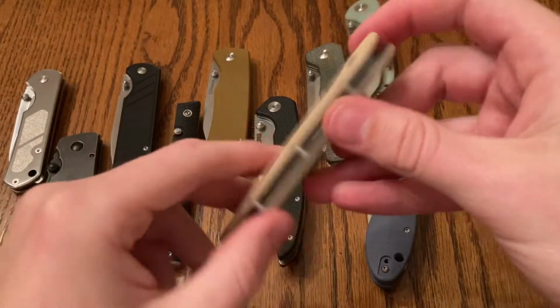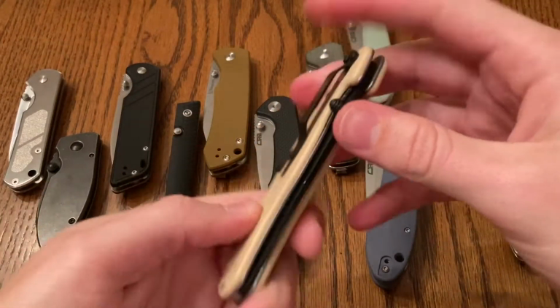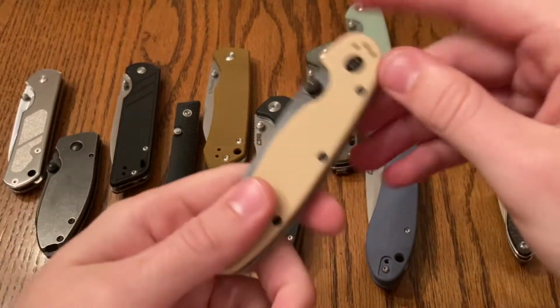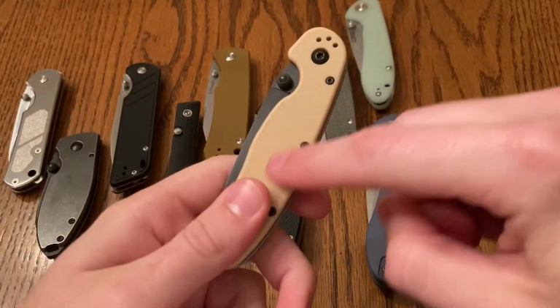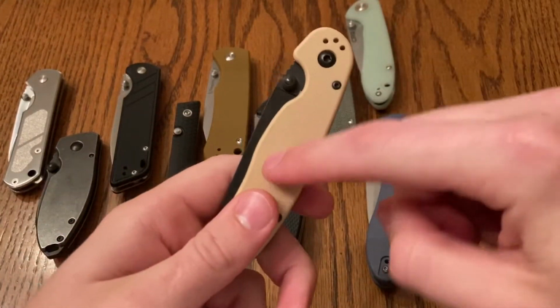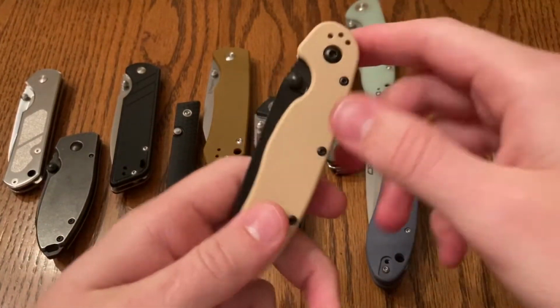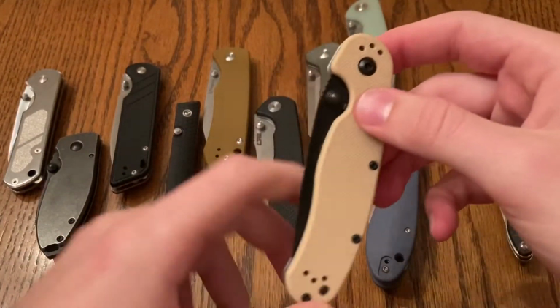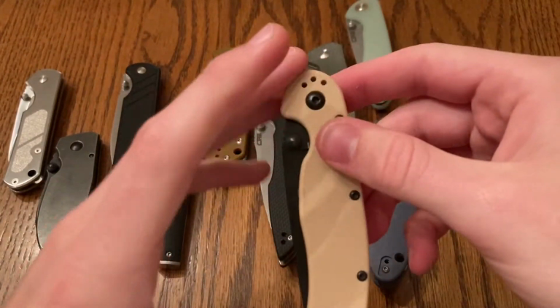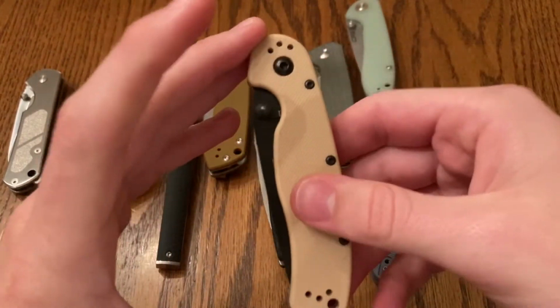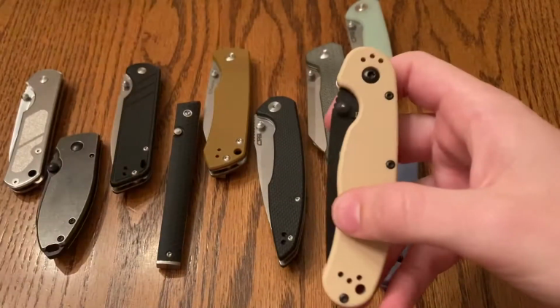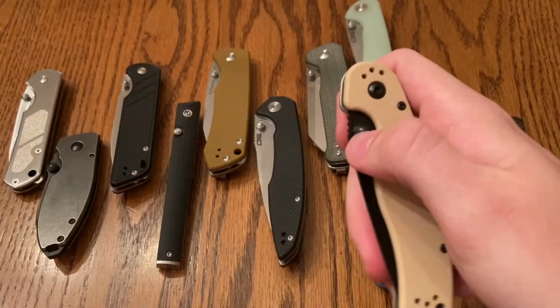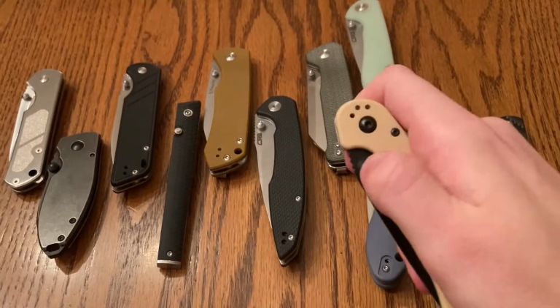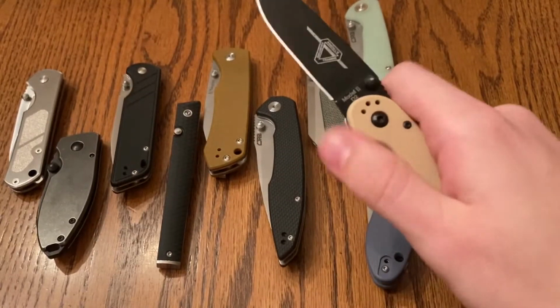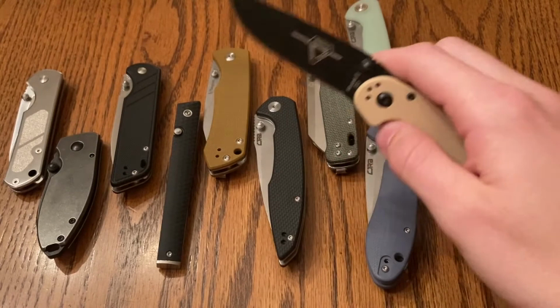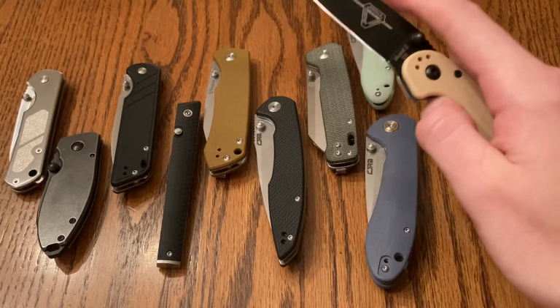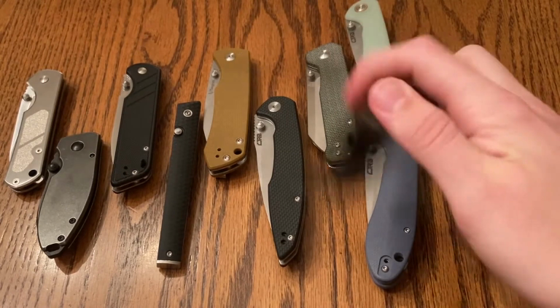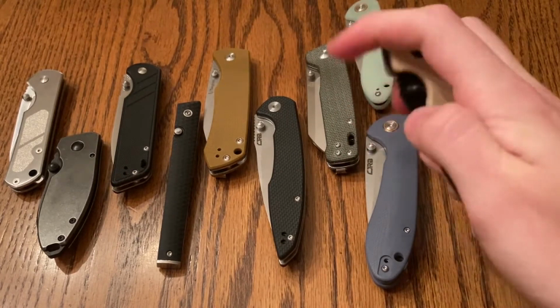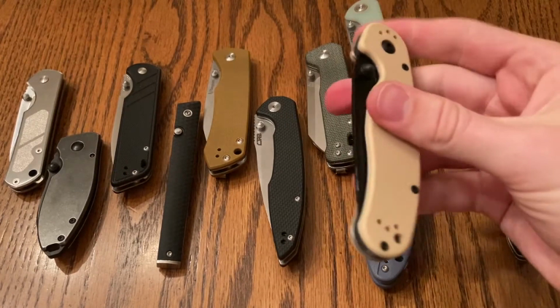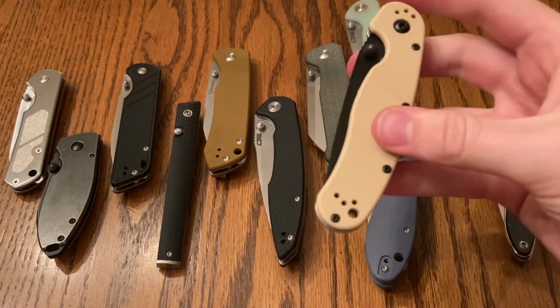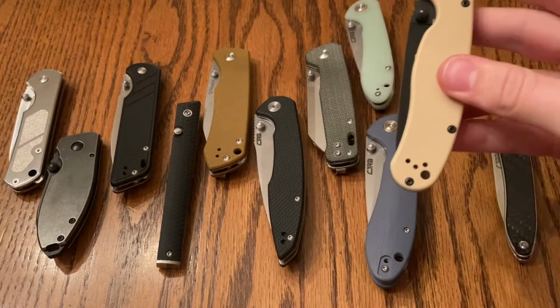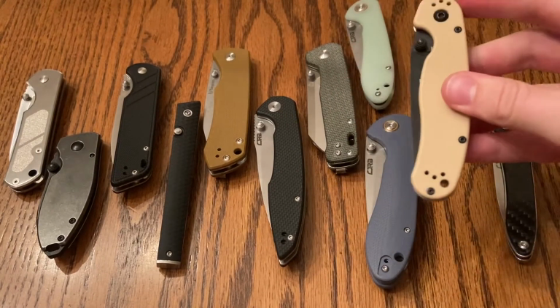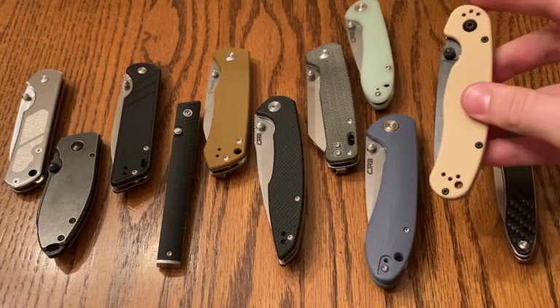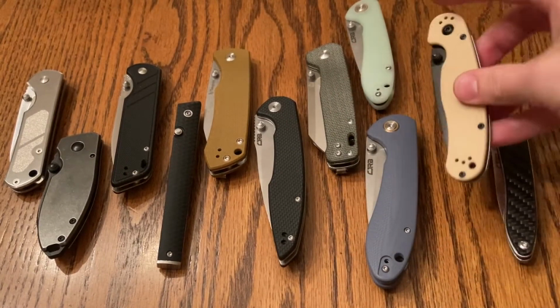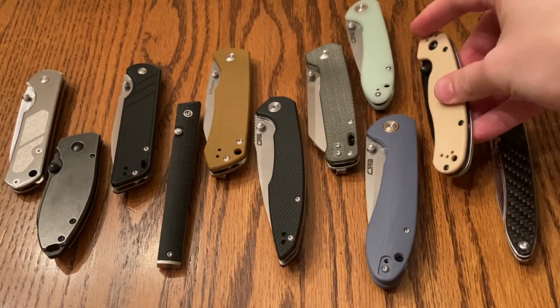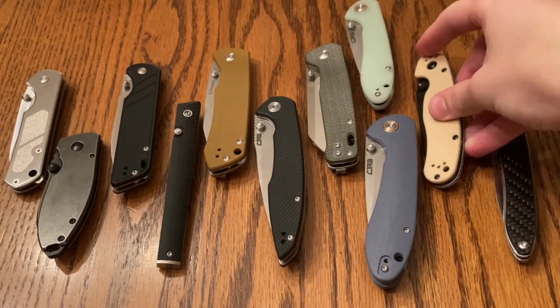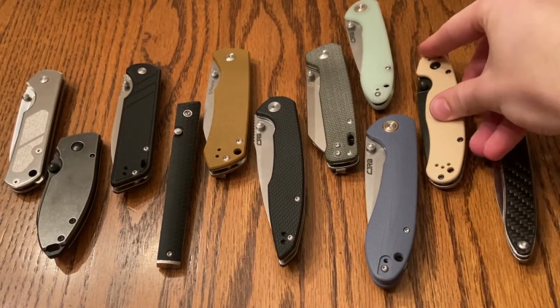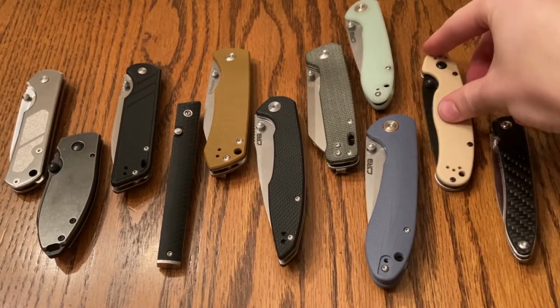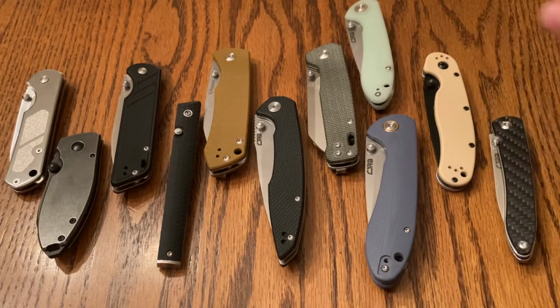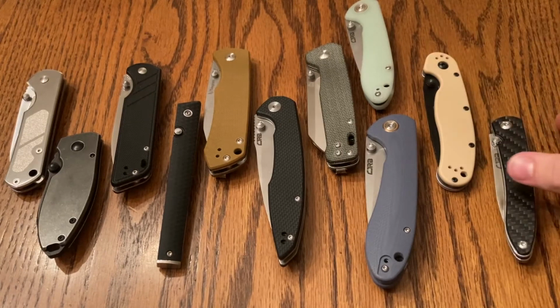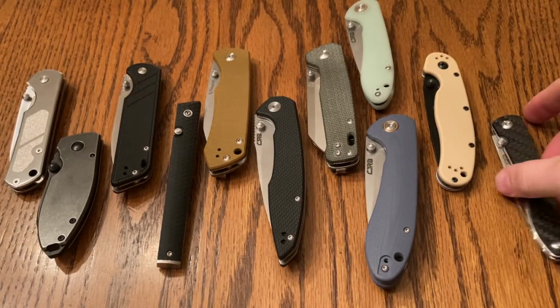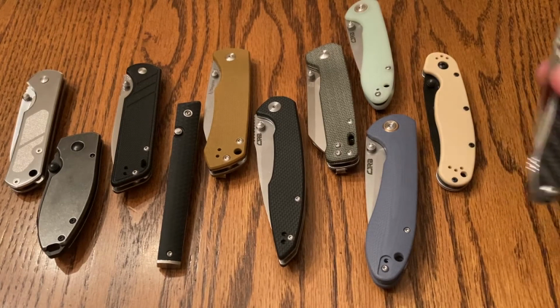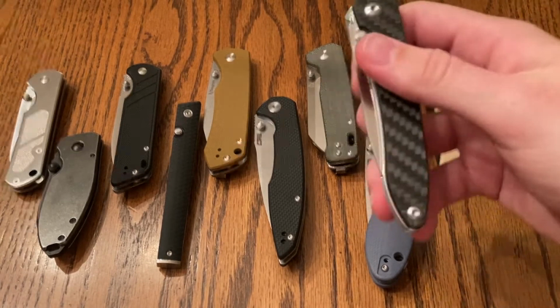It obviously has earned its position. I just really like the feel of it. The action and feasibility of operating make this knife really, really awesome. And it is my second favorite of all of the budget thumb stud knives.